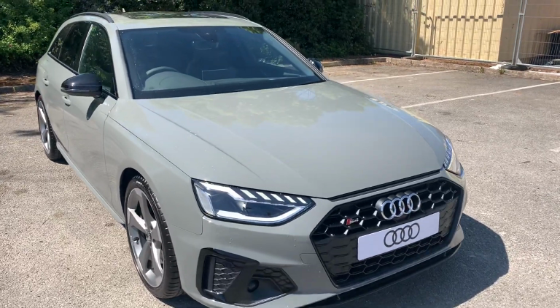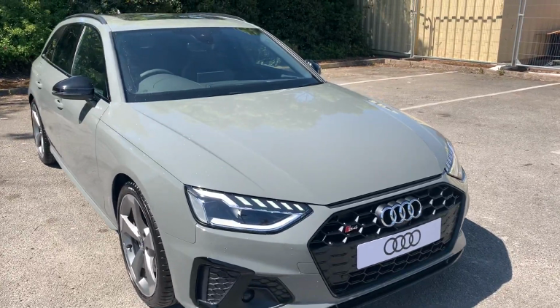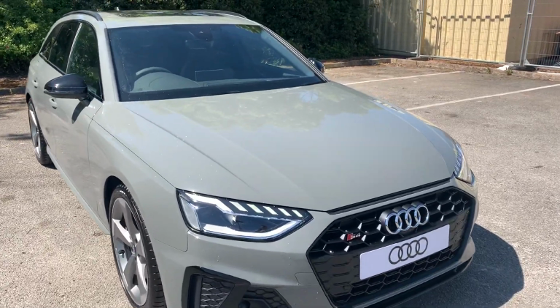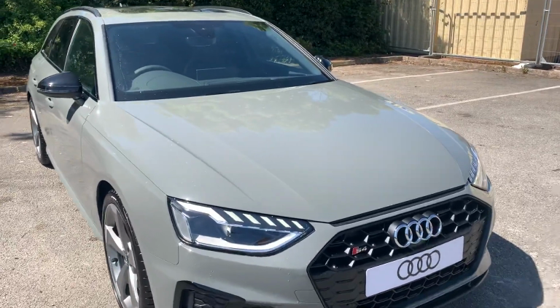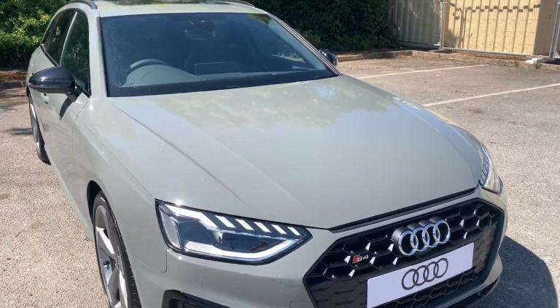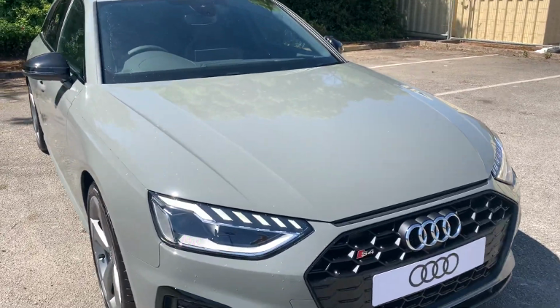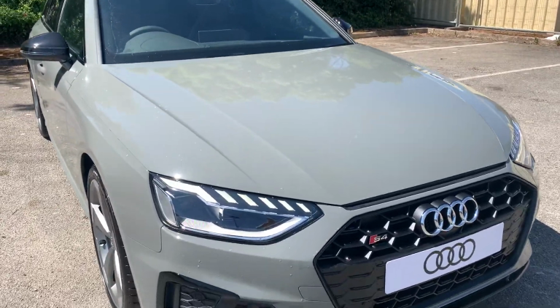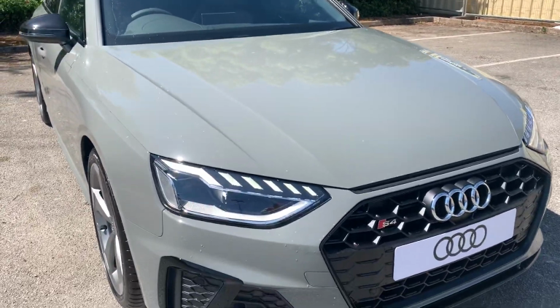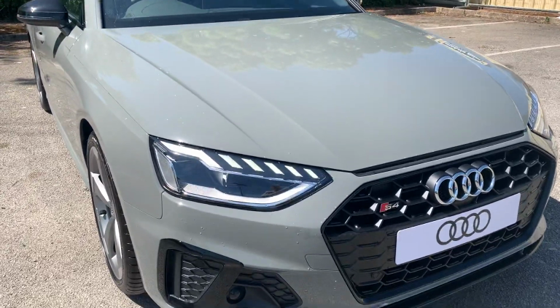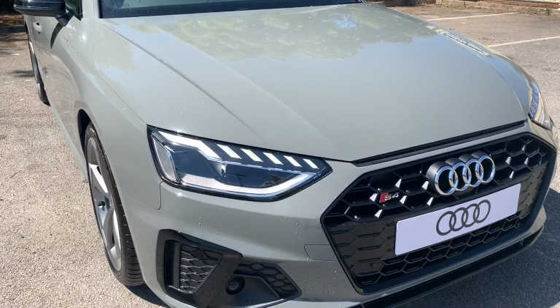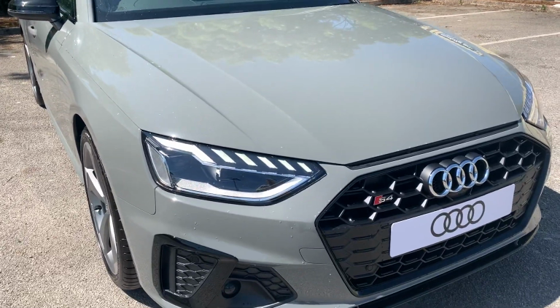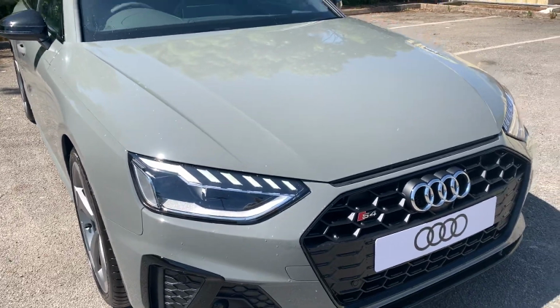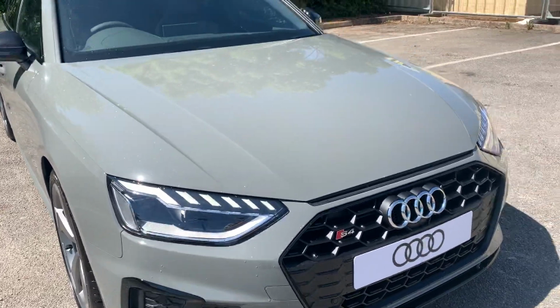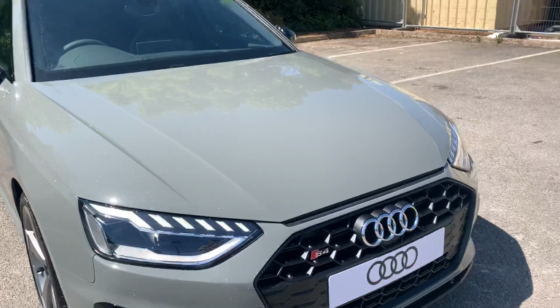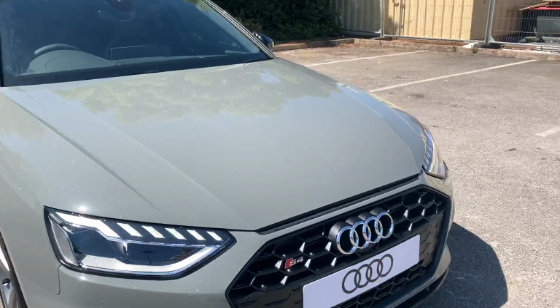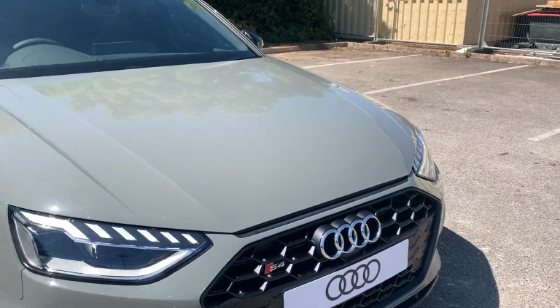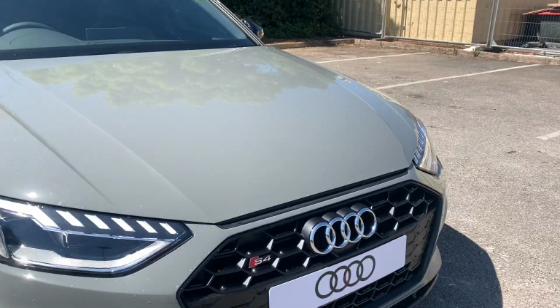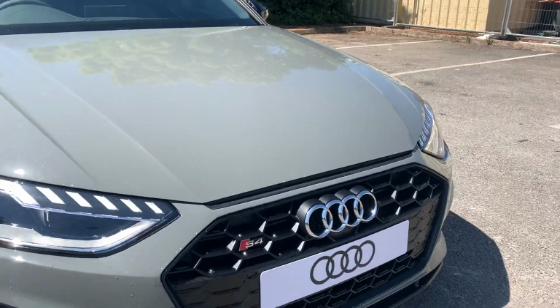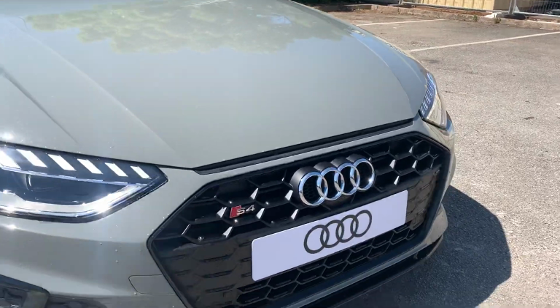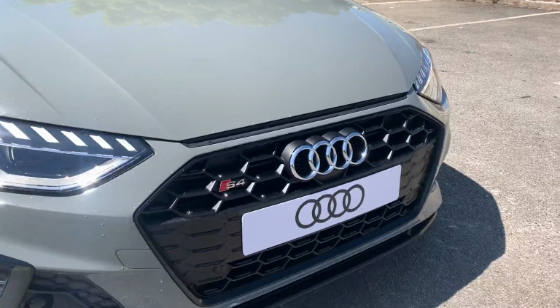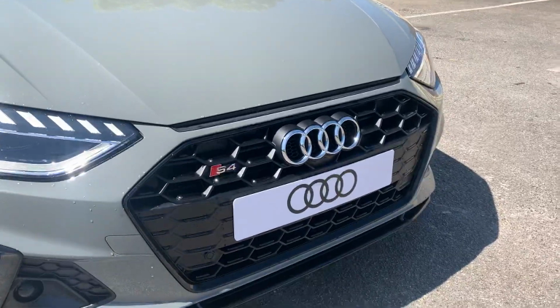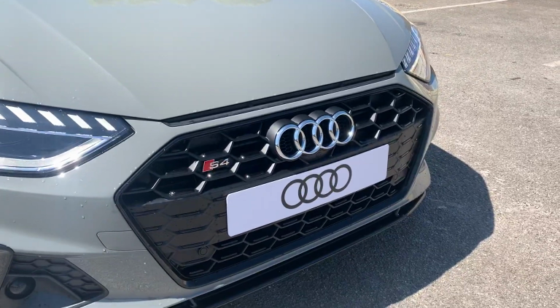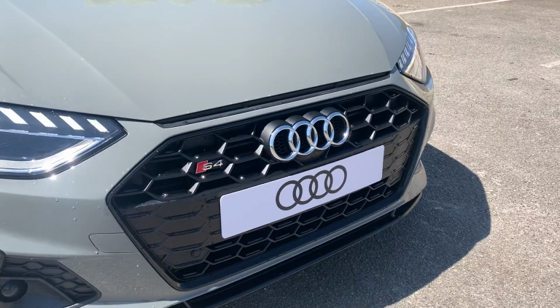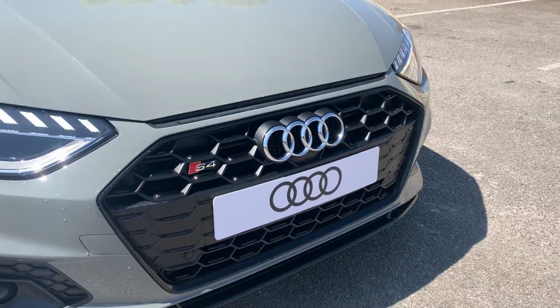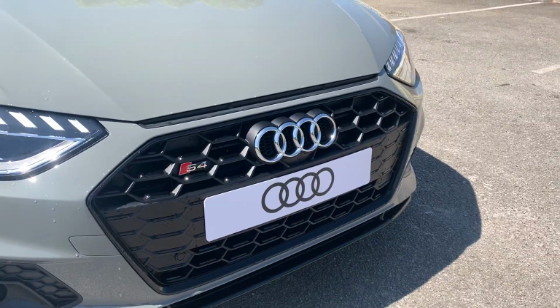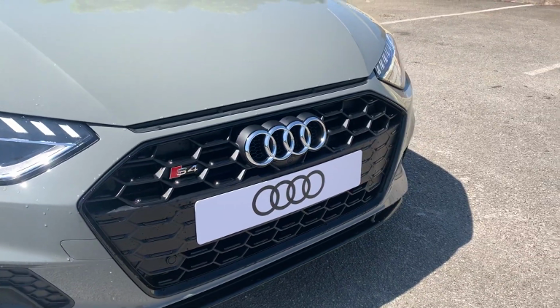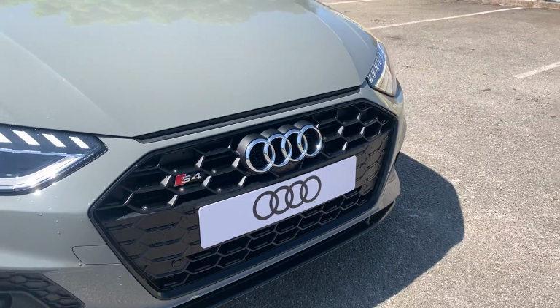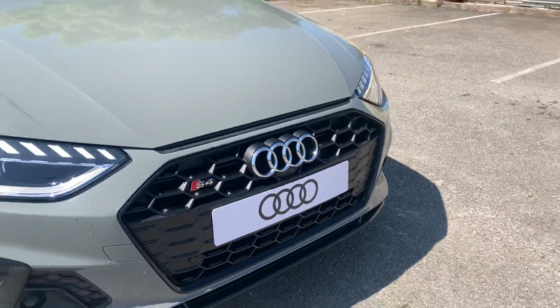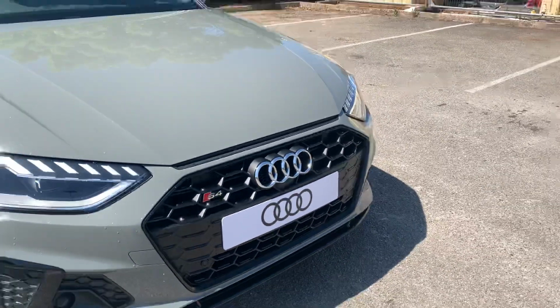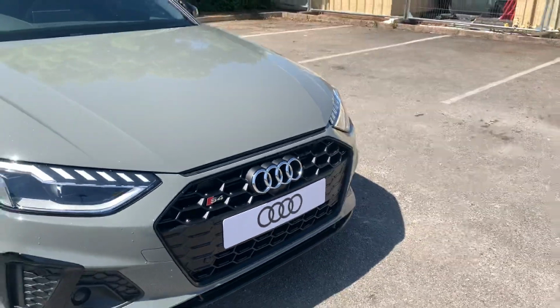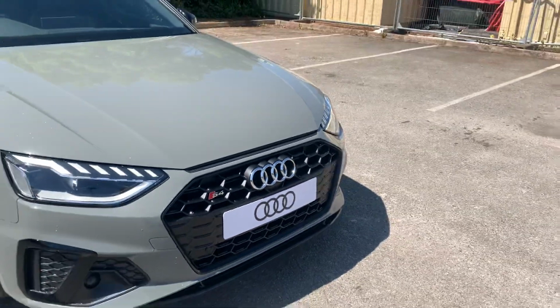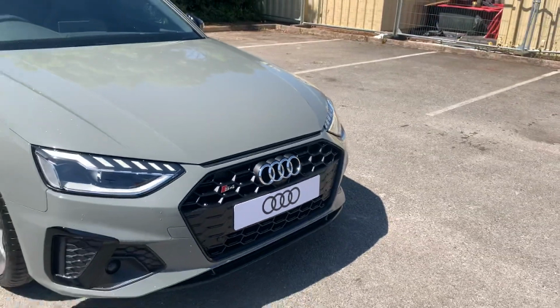At the front of the car we have the daytime running Audi headlights and we also have the S4 badging alongside the front parking camera as well.